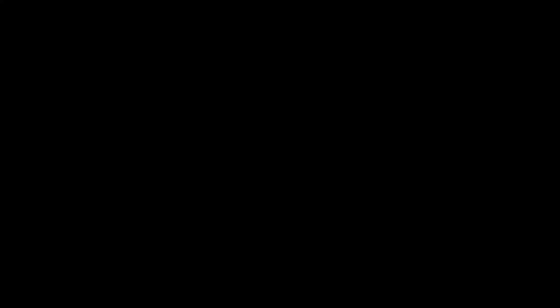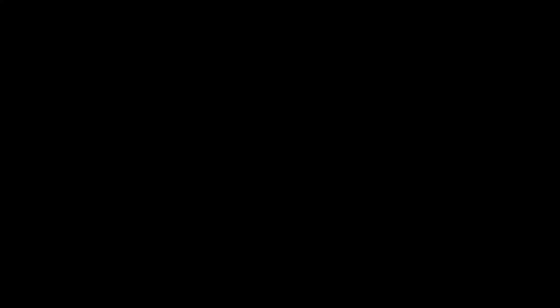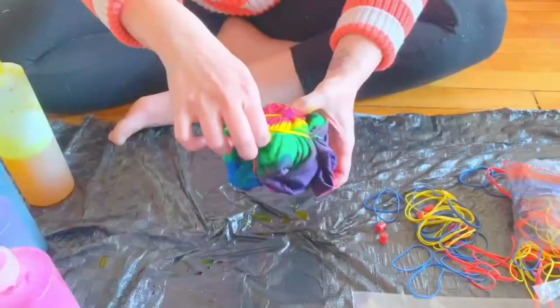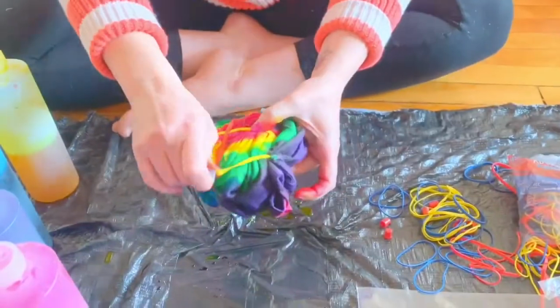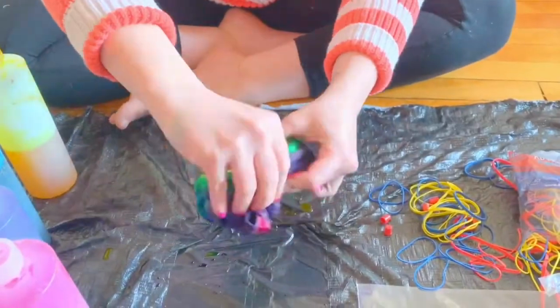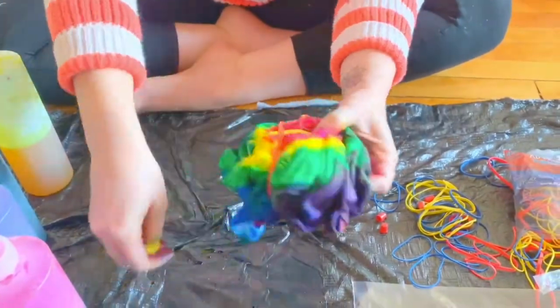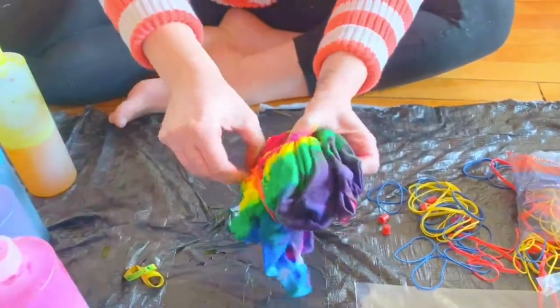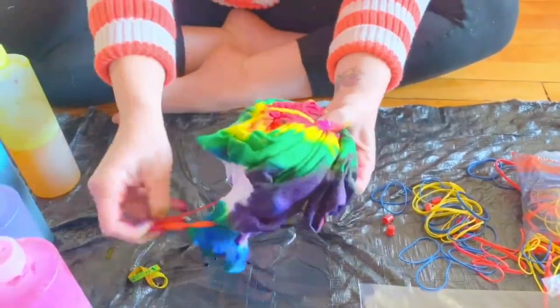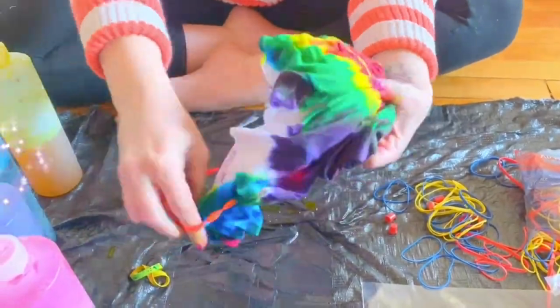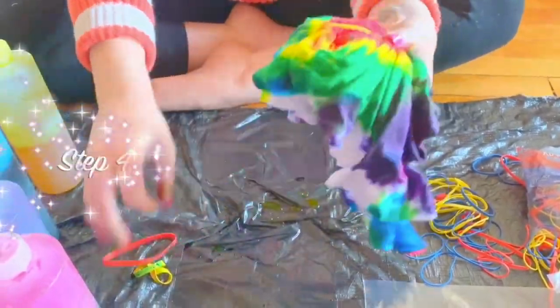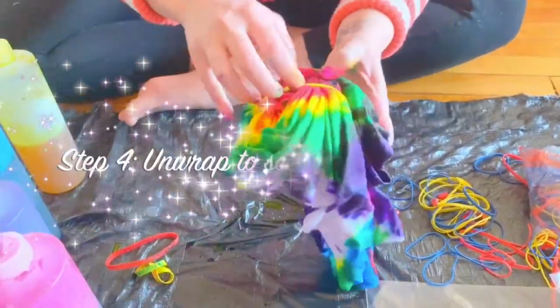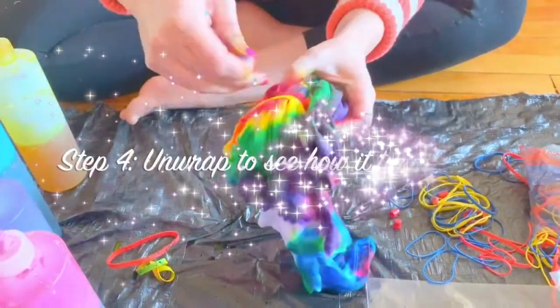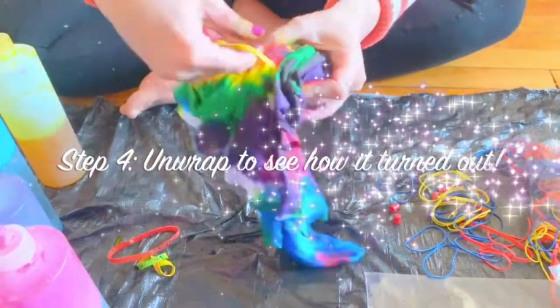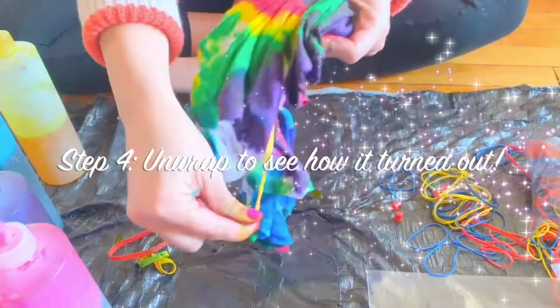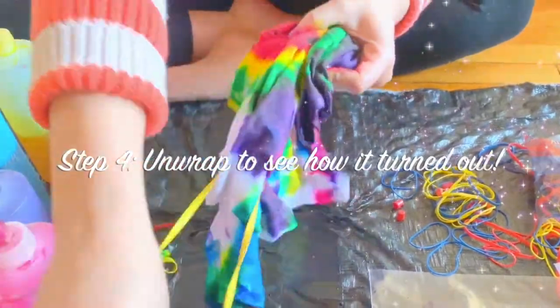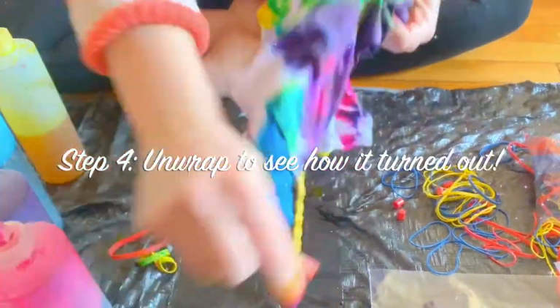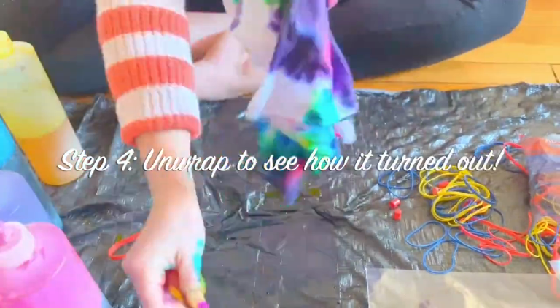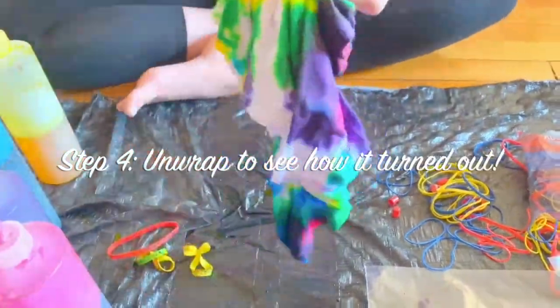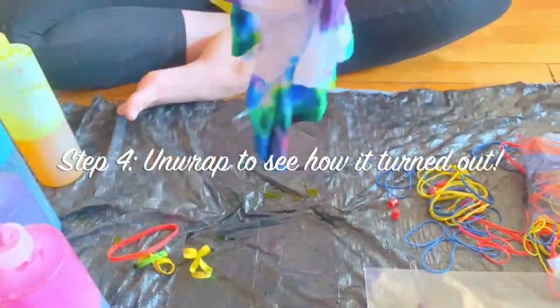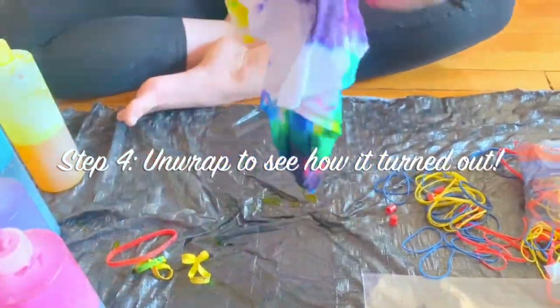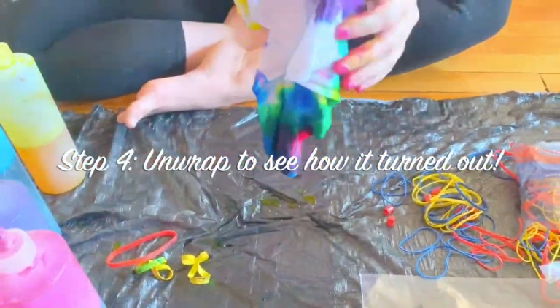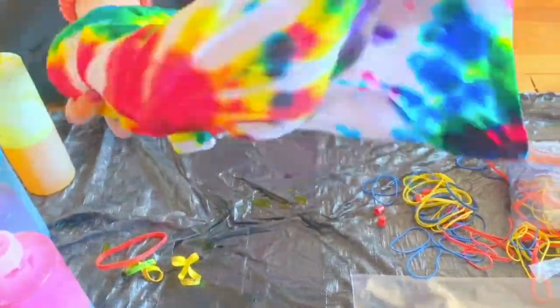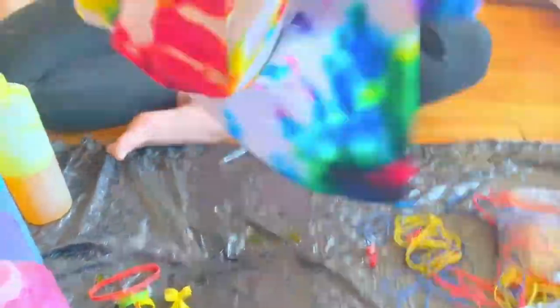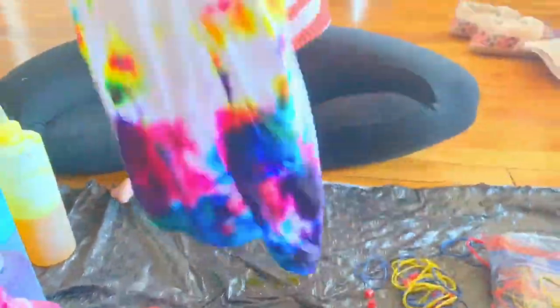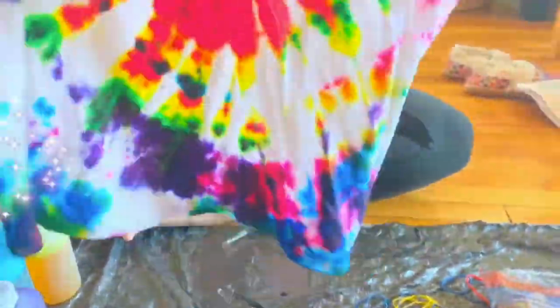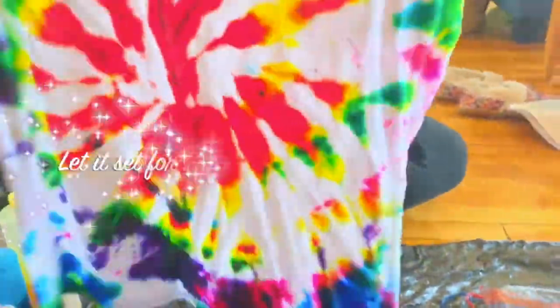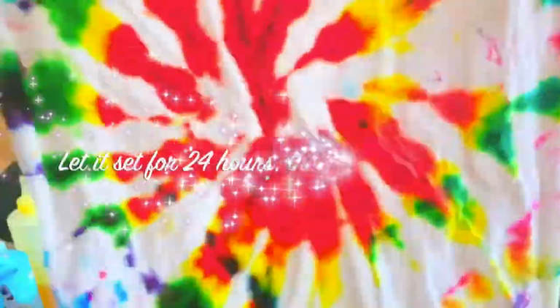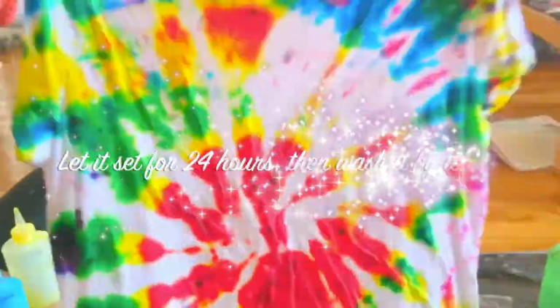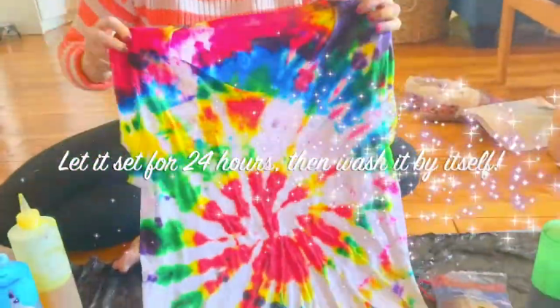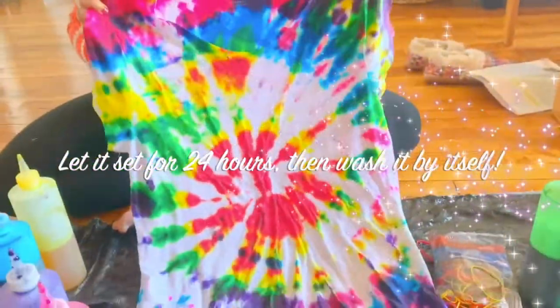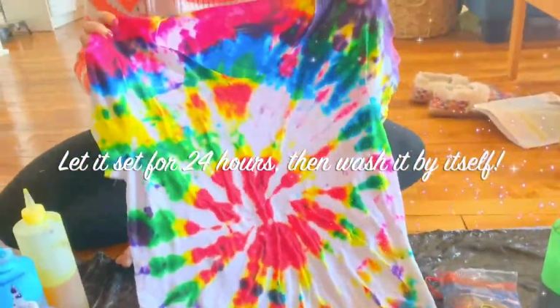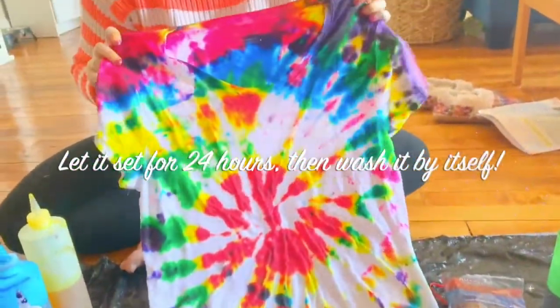Once you're done adding all the colors that you want, you can remove the rubber bands and see how it turned out. Let it dry for 24 hours and then wash it by itself.